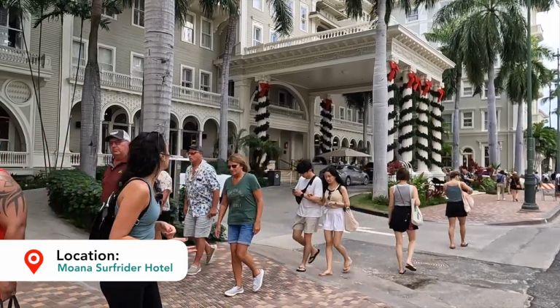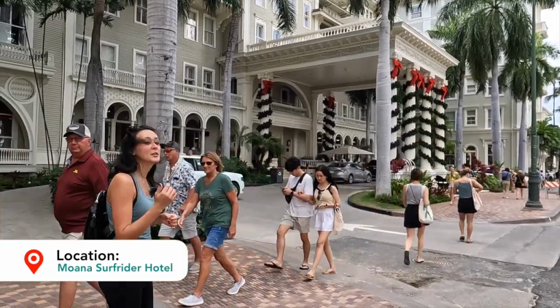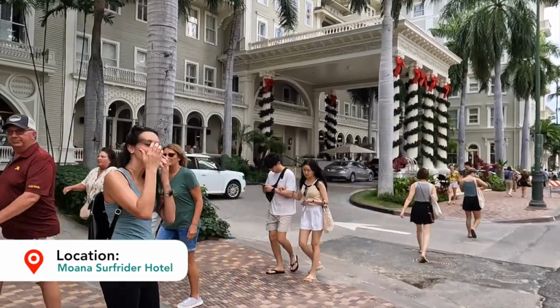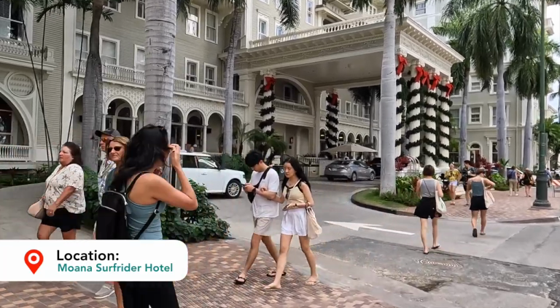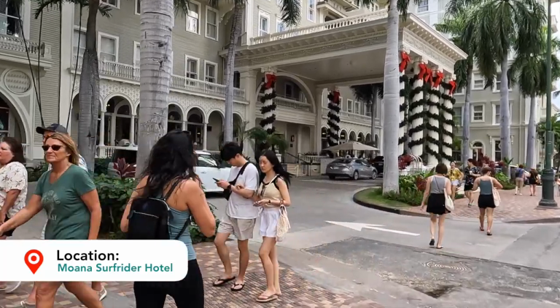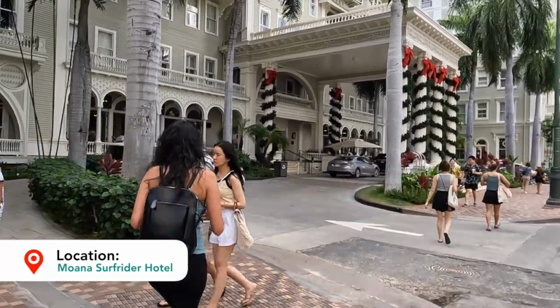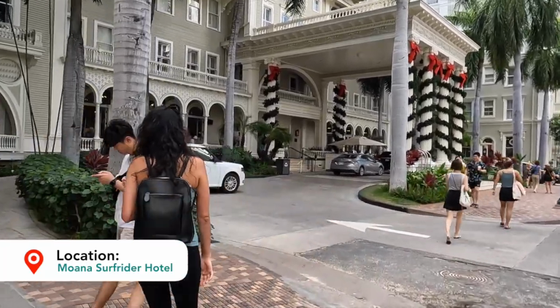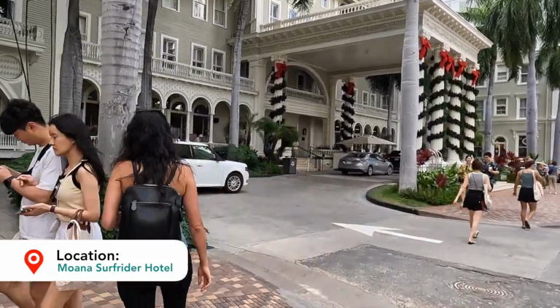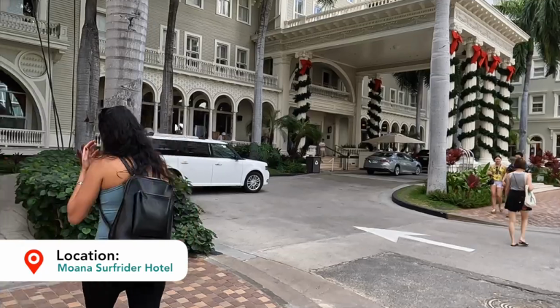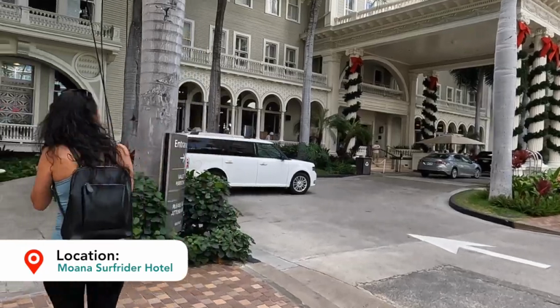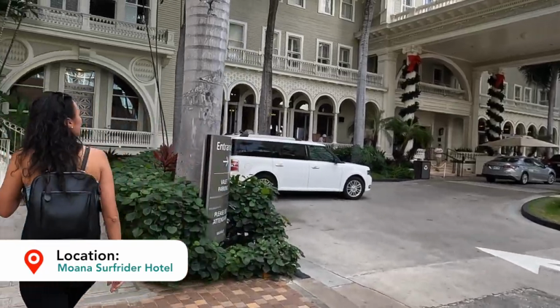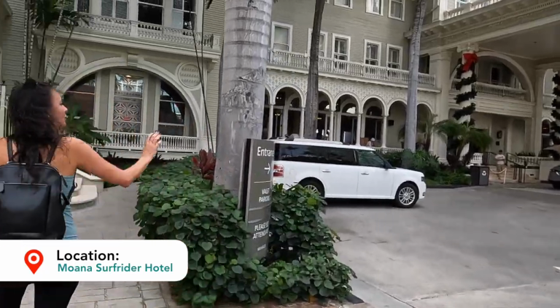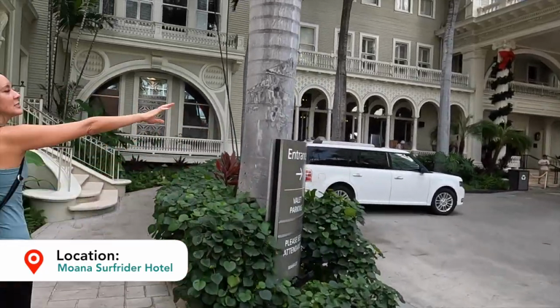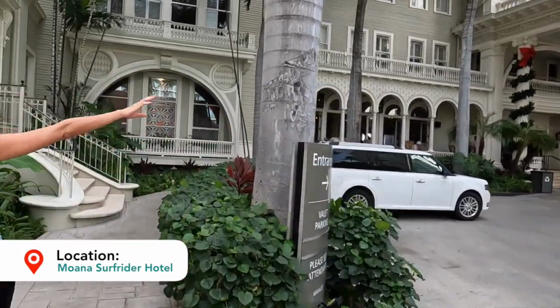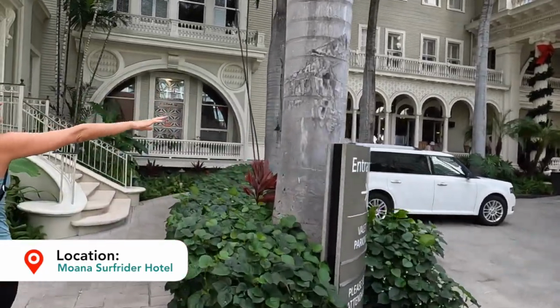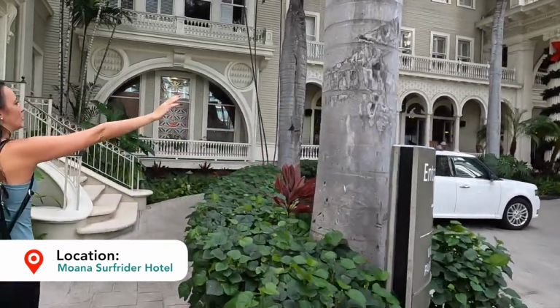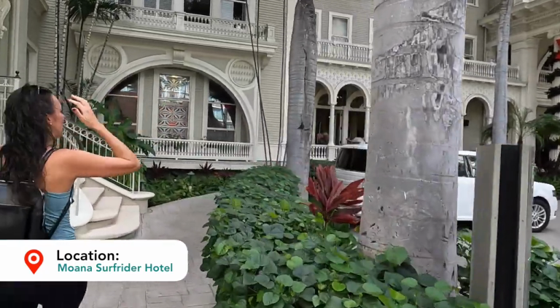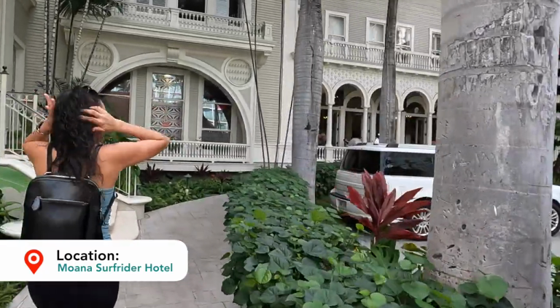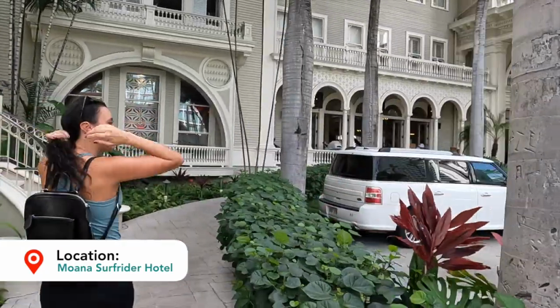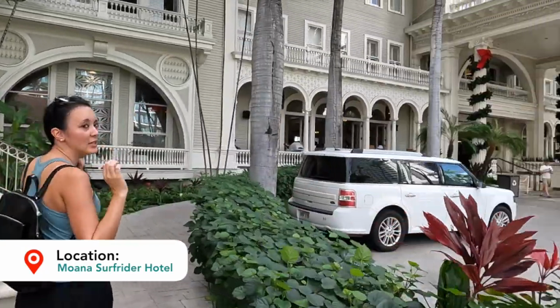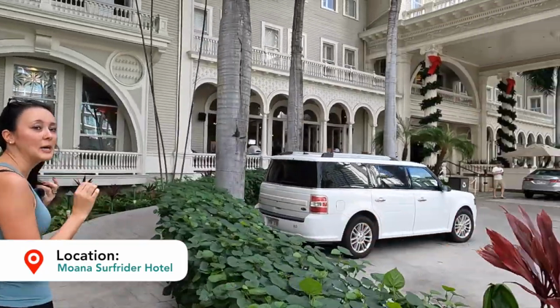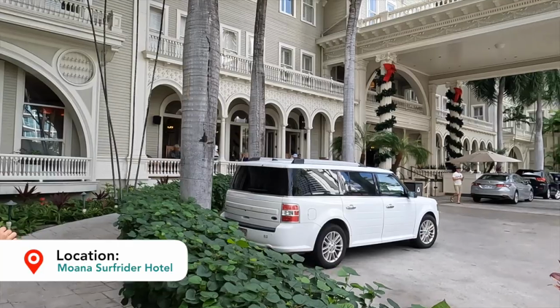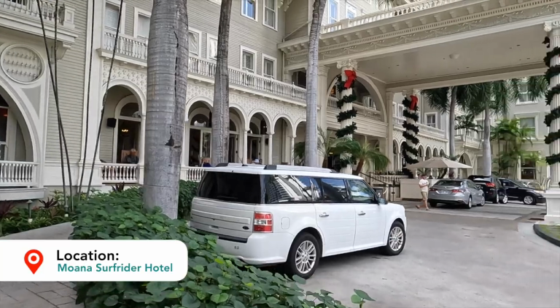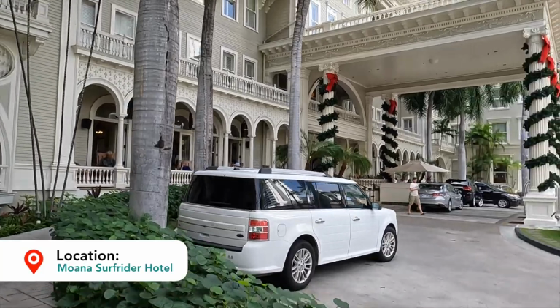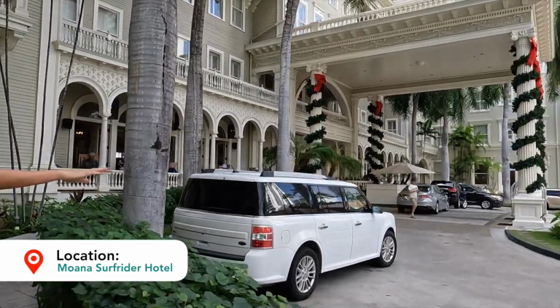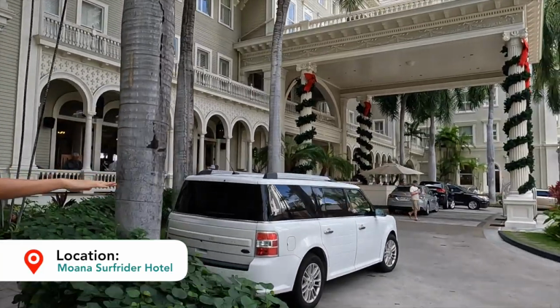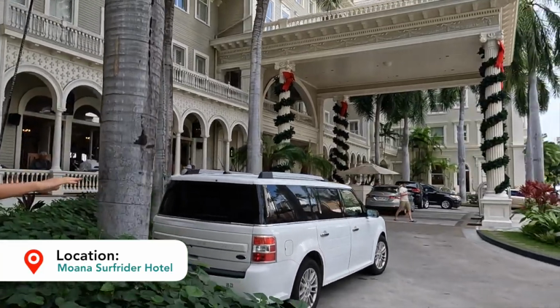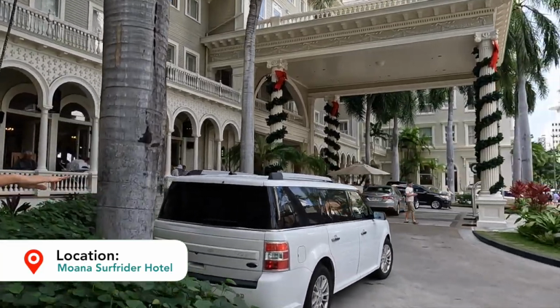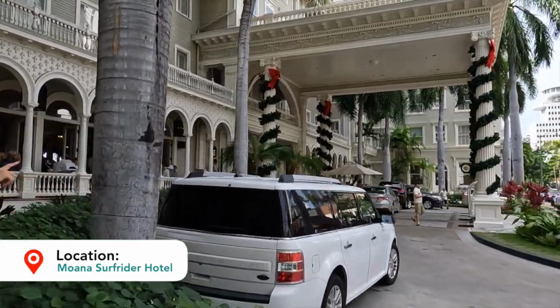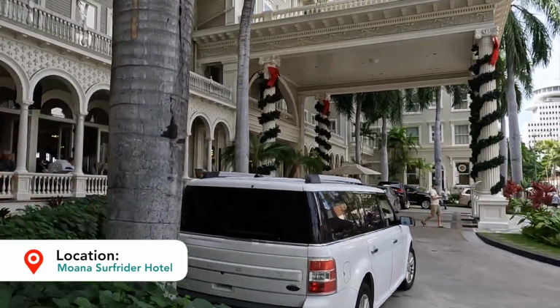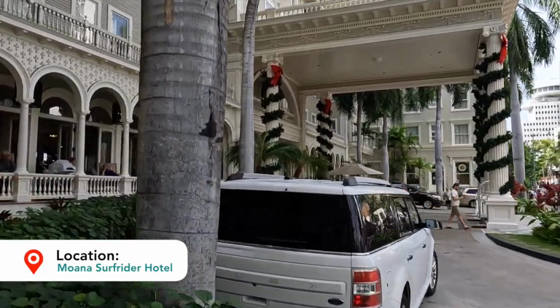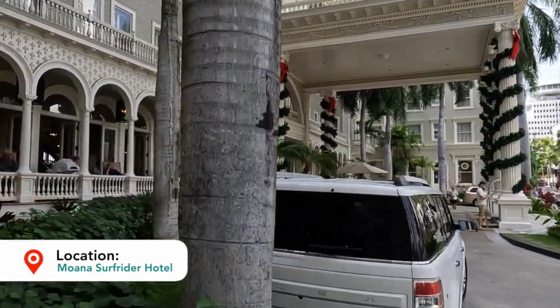We're going to go ahead and check out their public access areas. It's known for their signature columns over here on the right hand side. If you have any pickups here at the hotel it's typically going to be curbside on the sidewalk right in front of those four pillars.